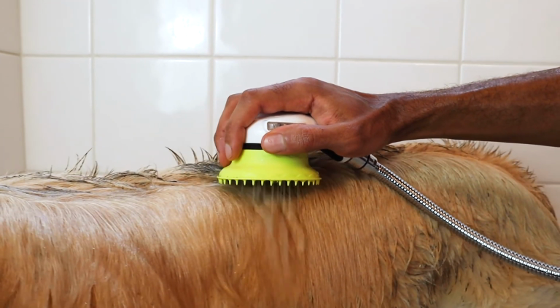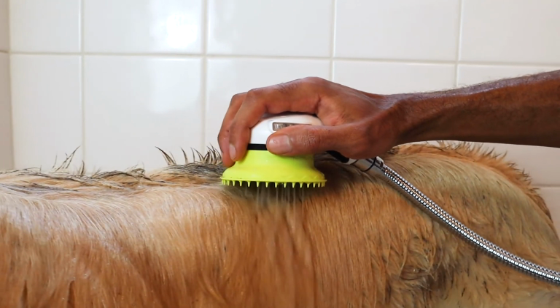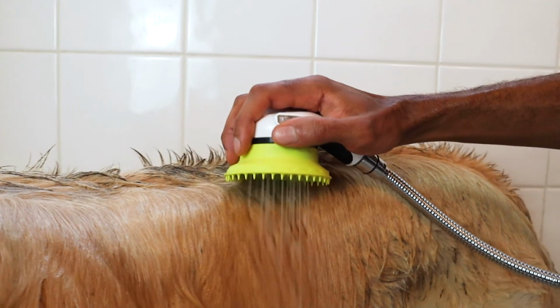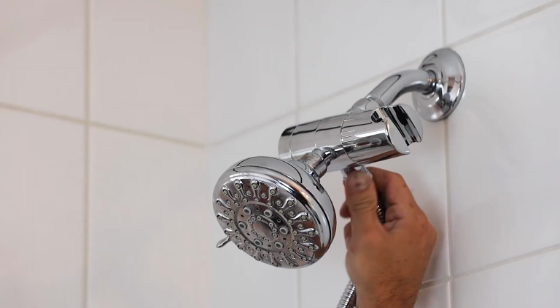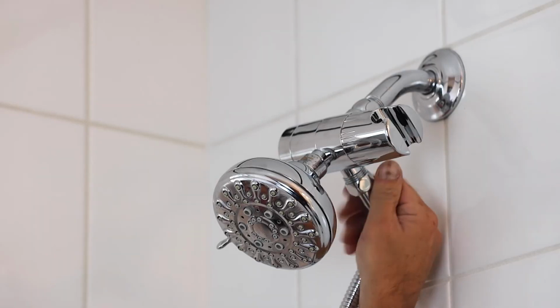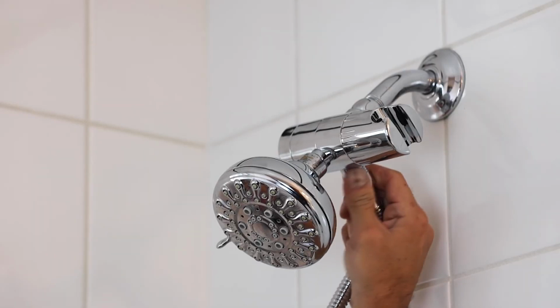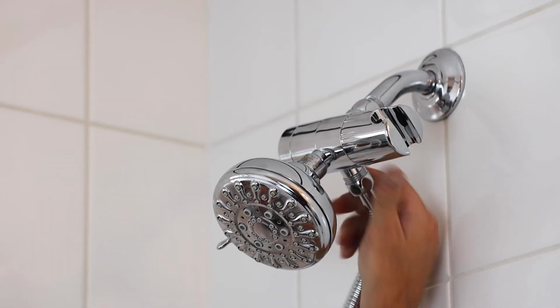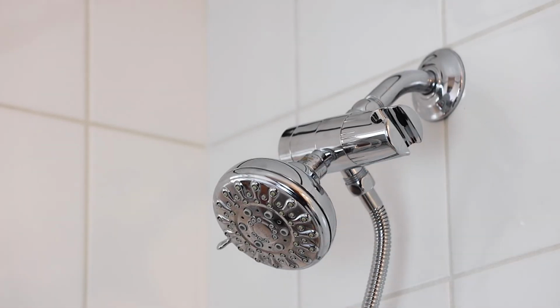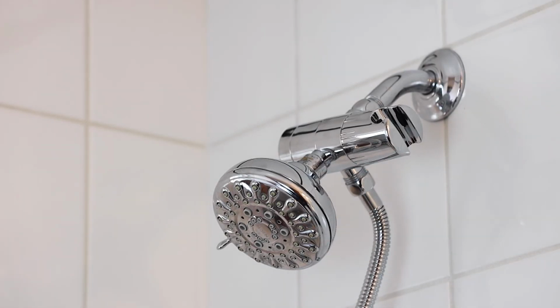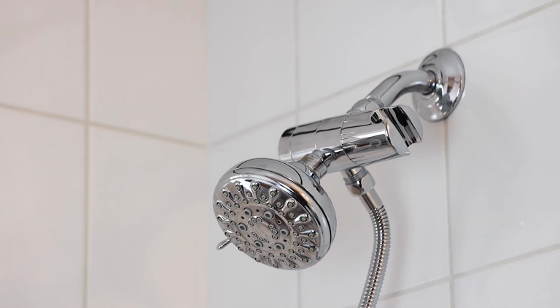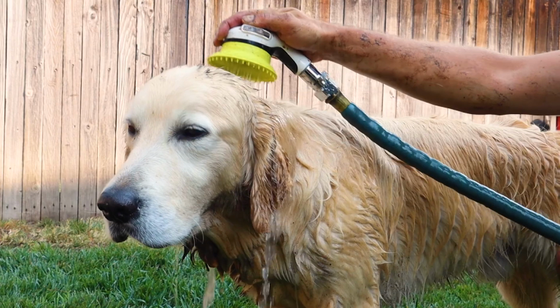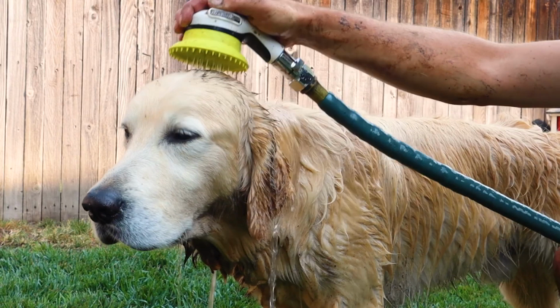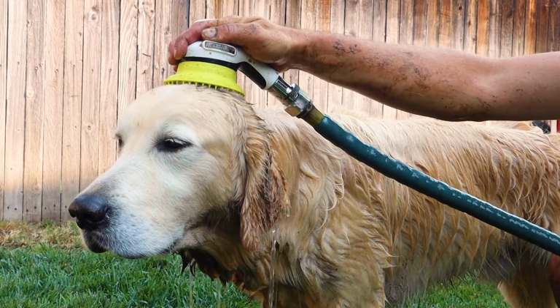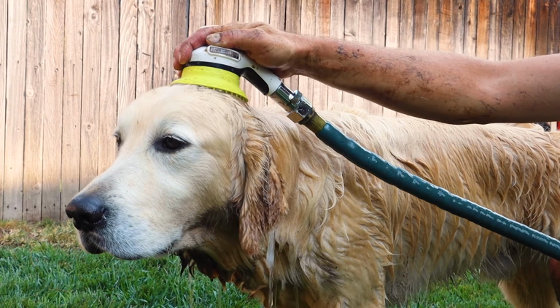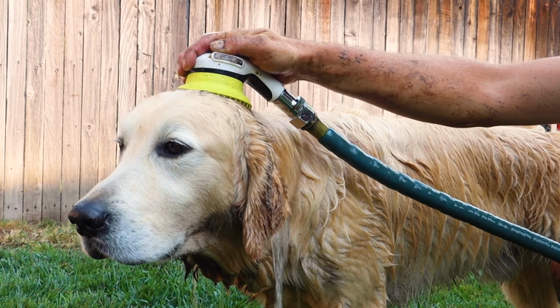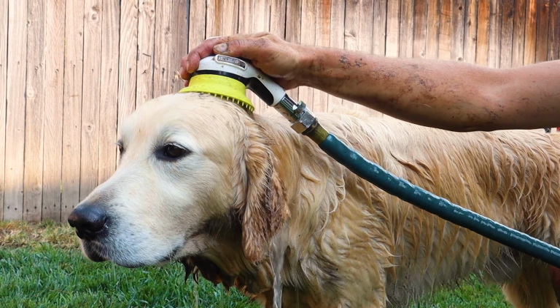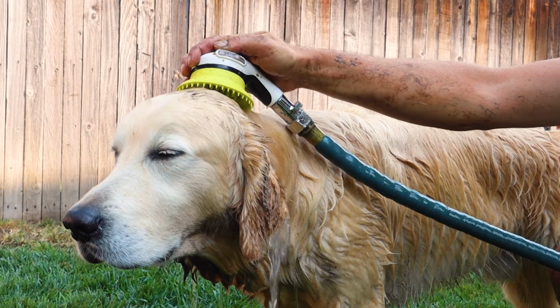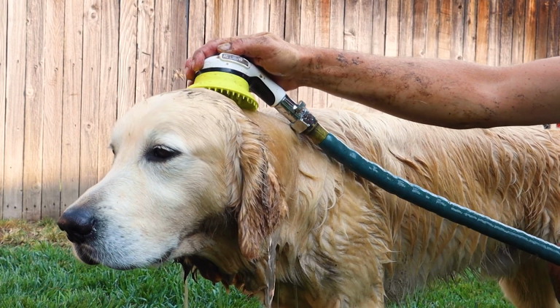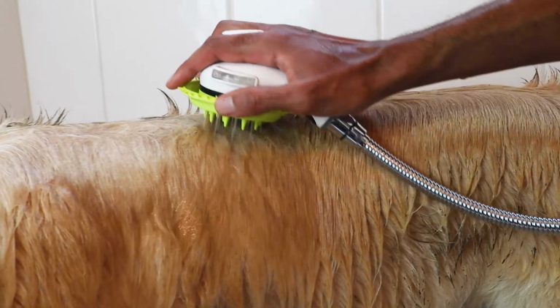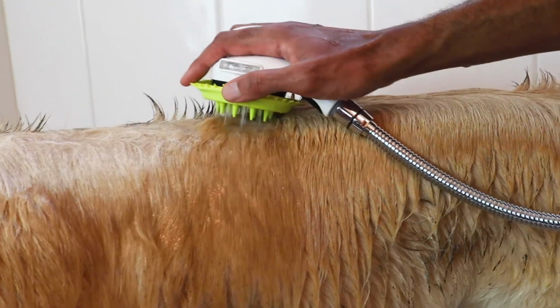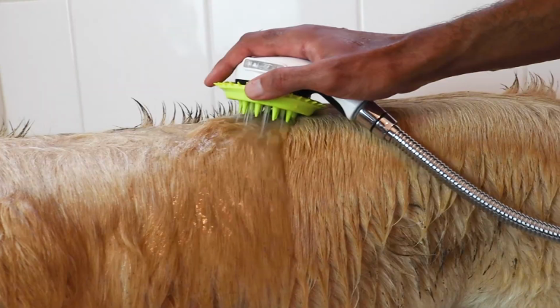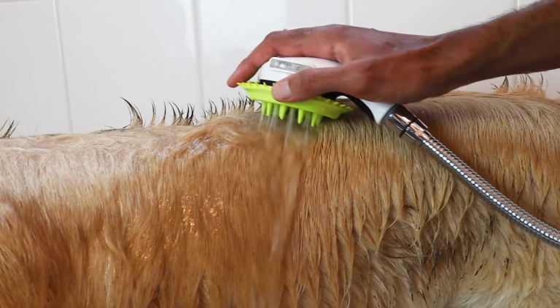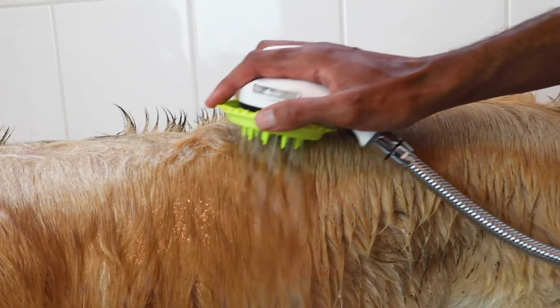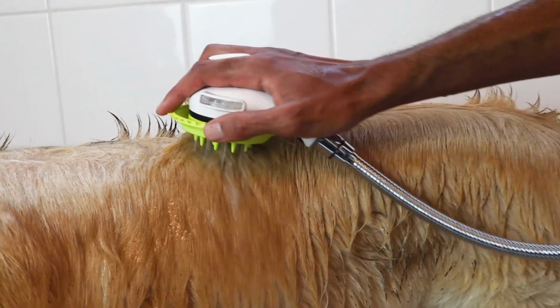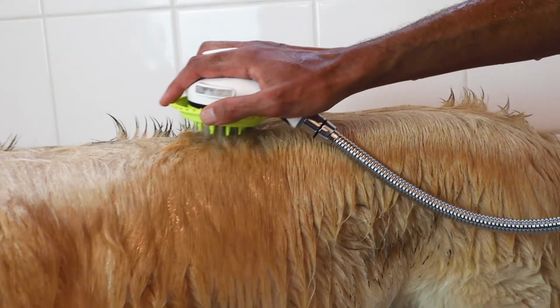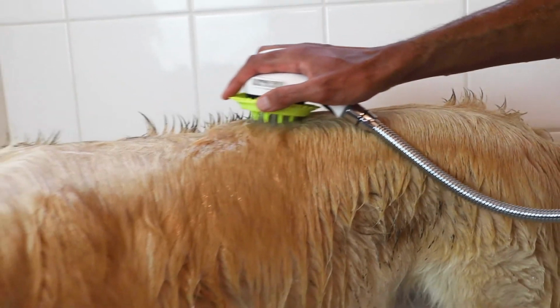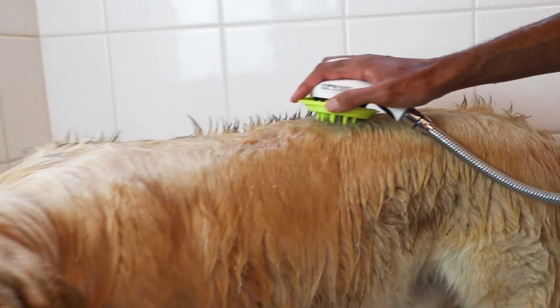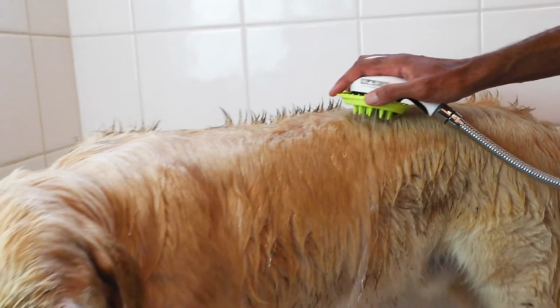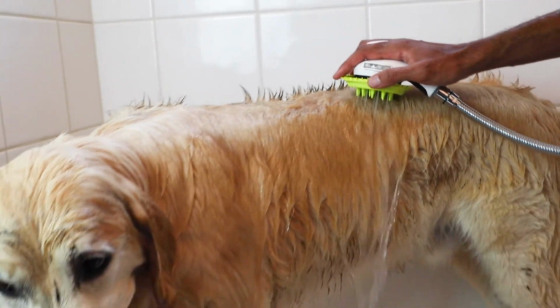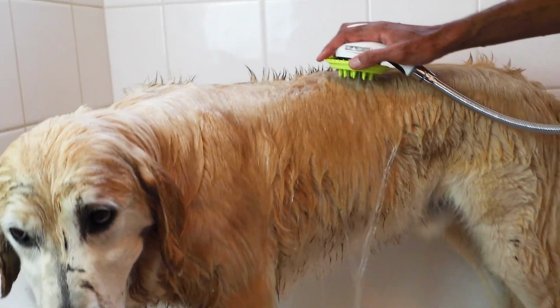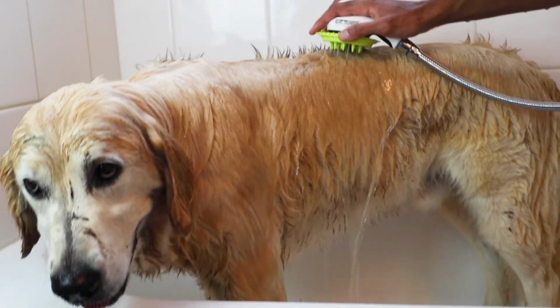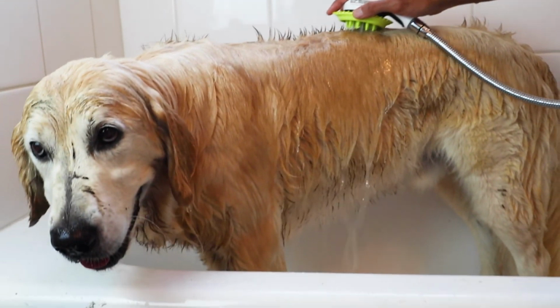At Wonder Dog, we have developed easy to install, high quality dog wash kits for your home. Pamper your pup by brushing, massaging, and washing simultaneously.